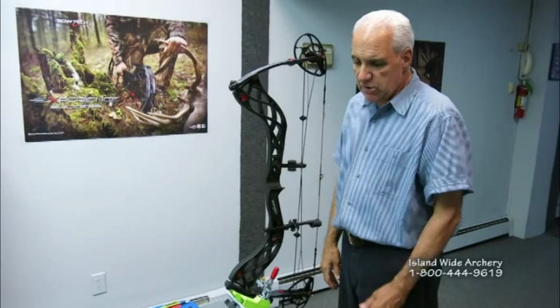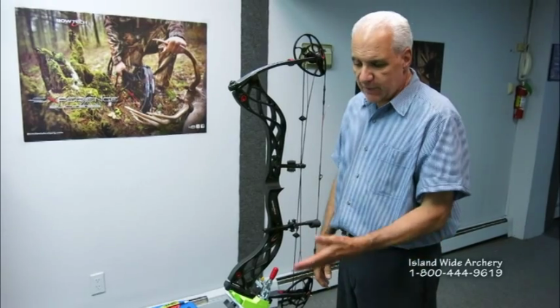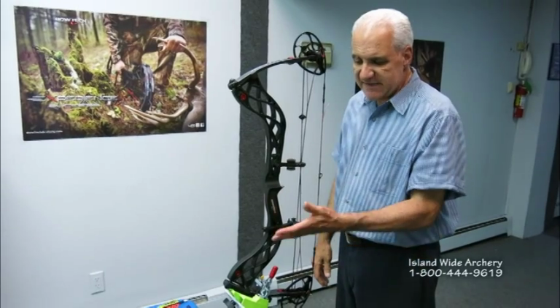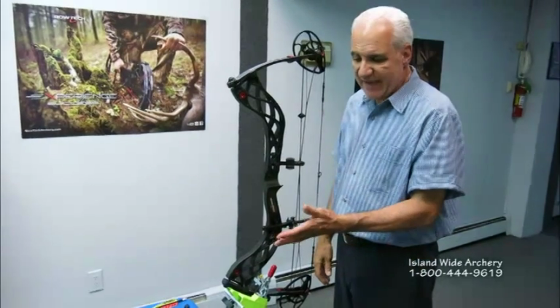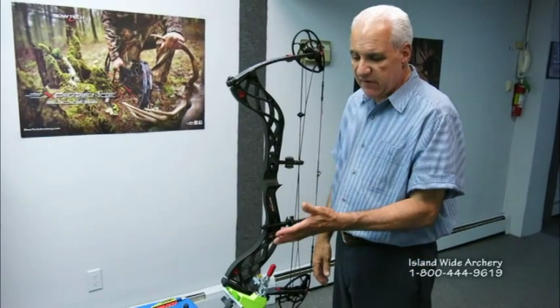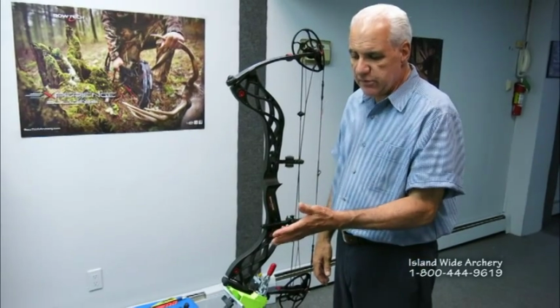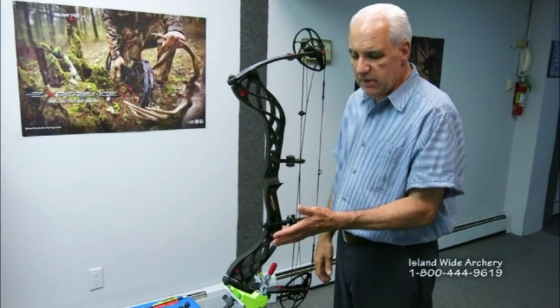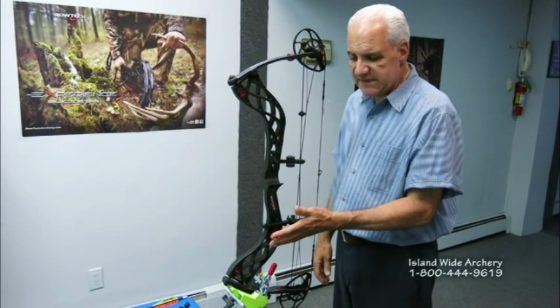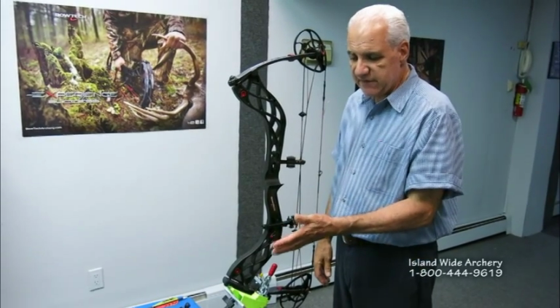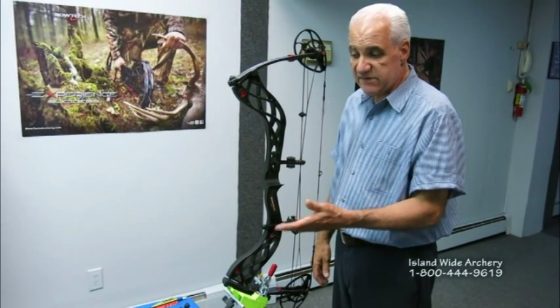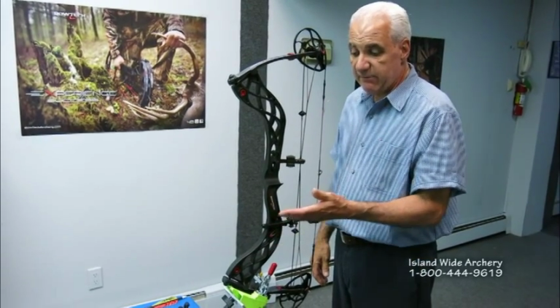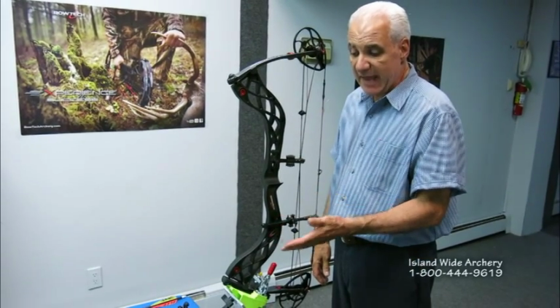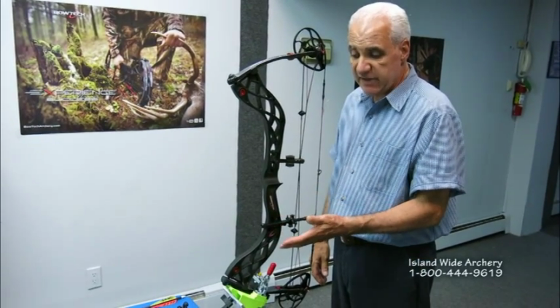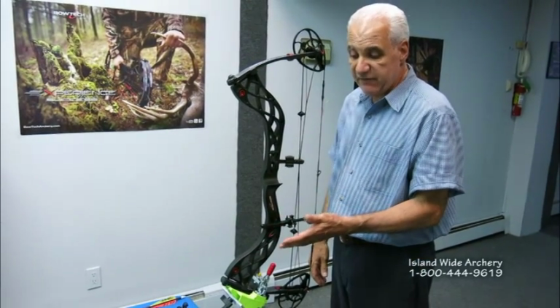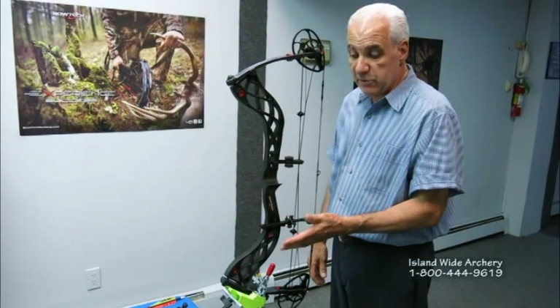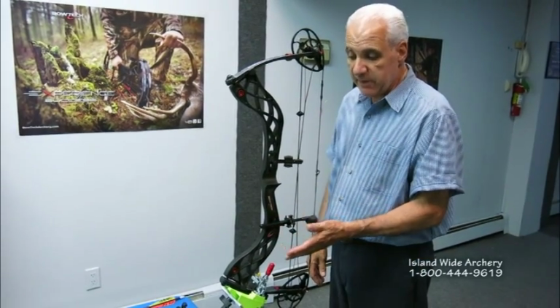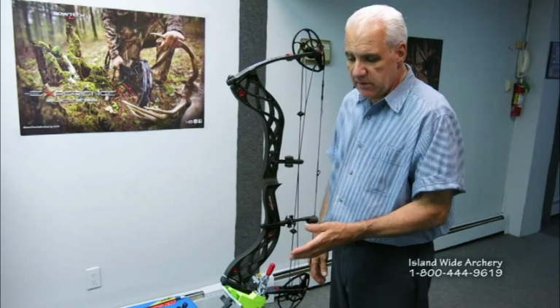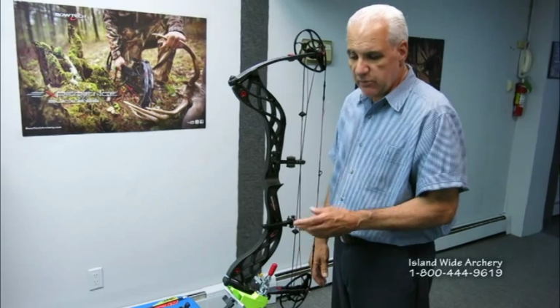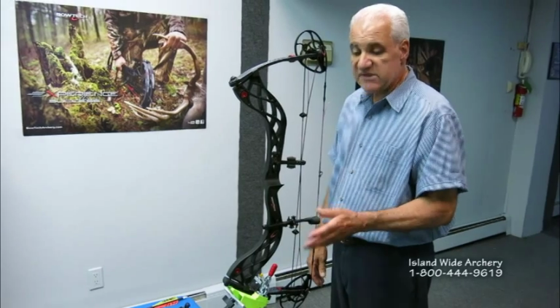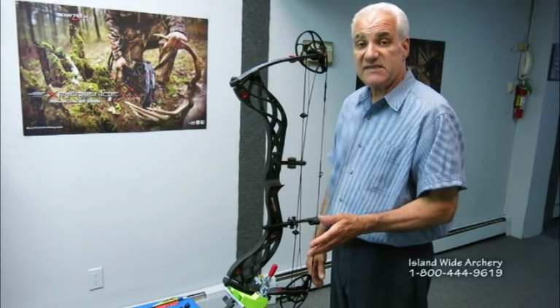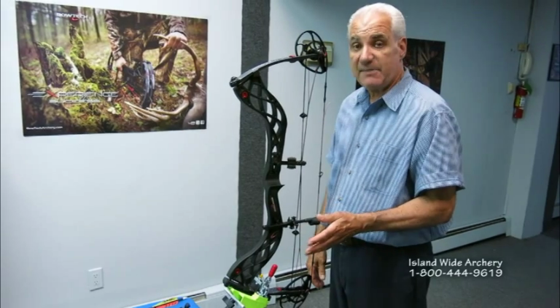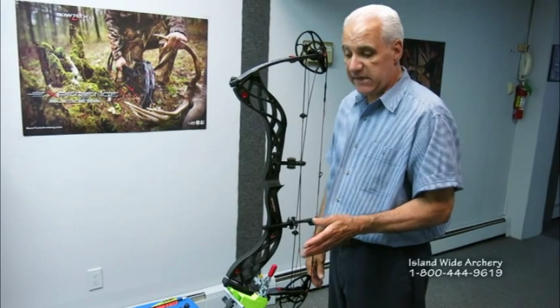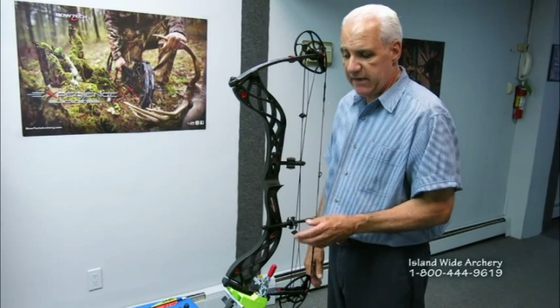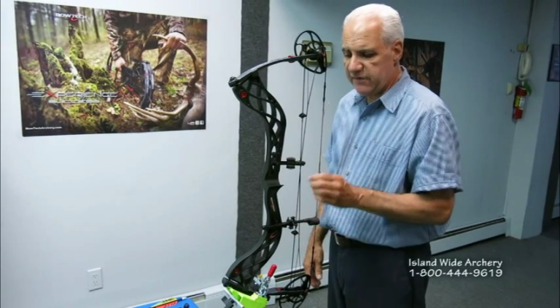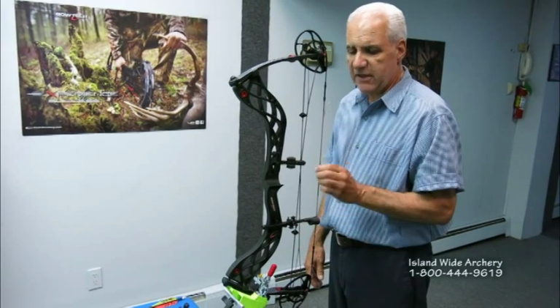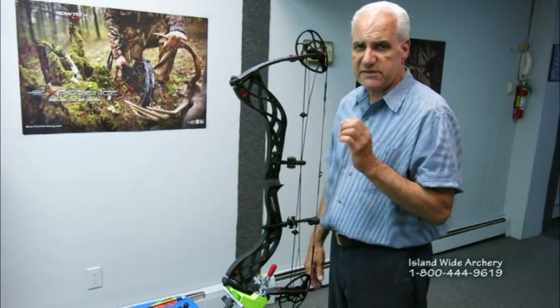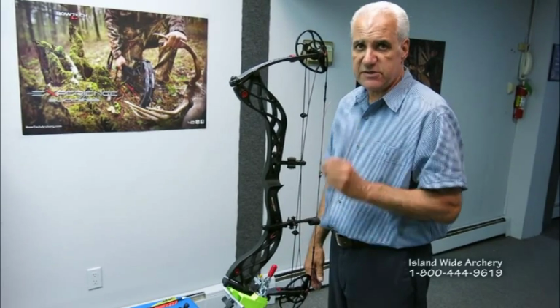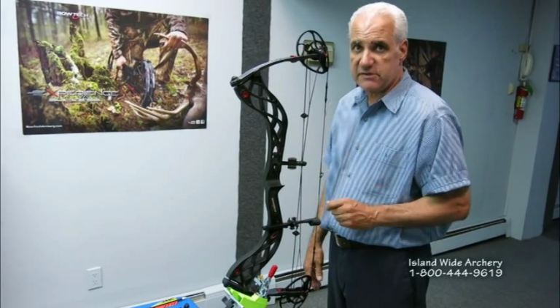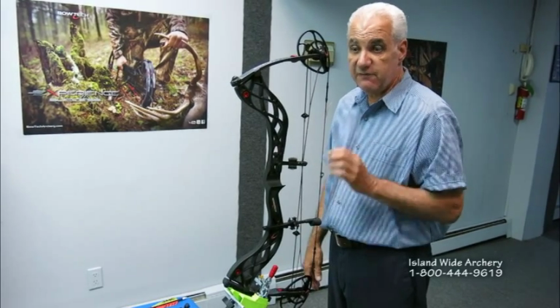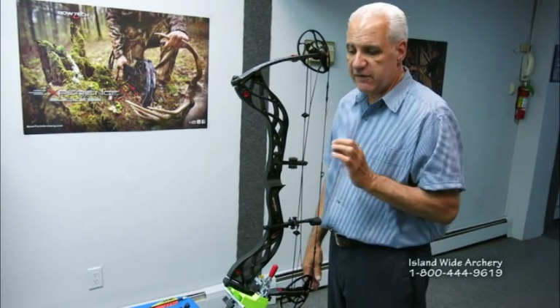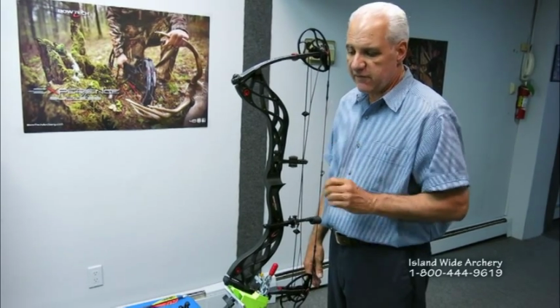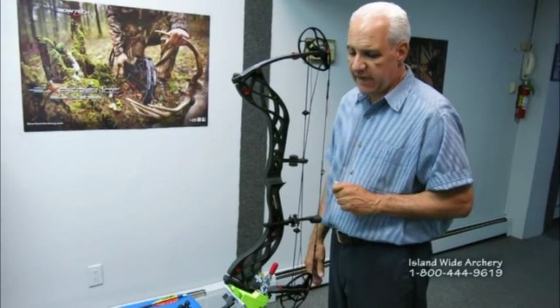We have a new set of levels — they're actually made from aluminum, they're all CNC made, and the tolerances are just very, very tight.